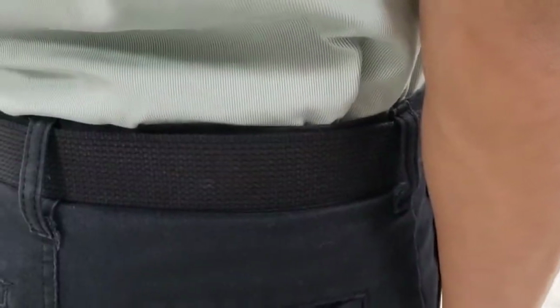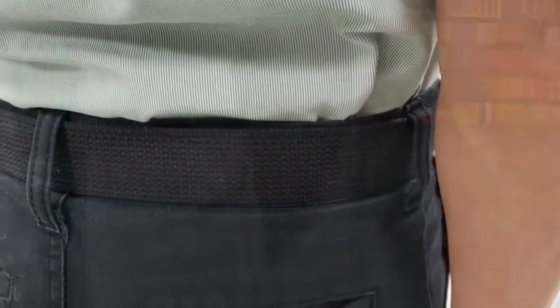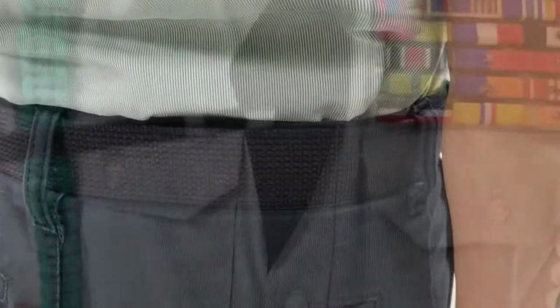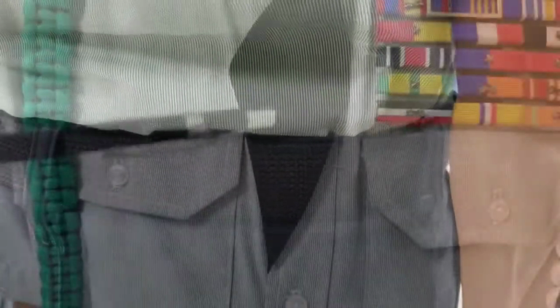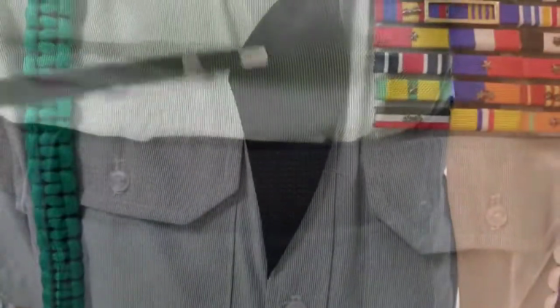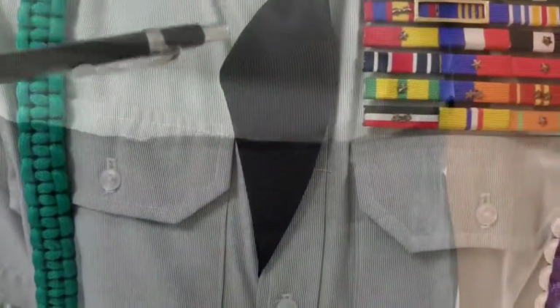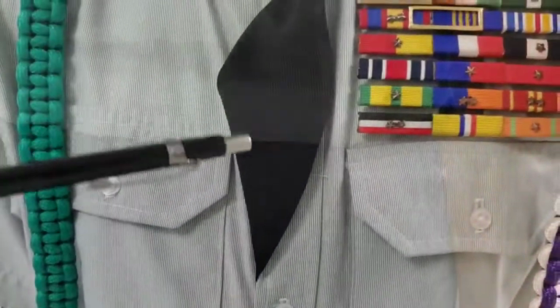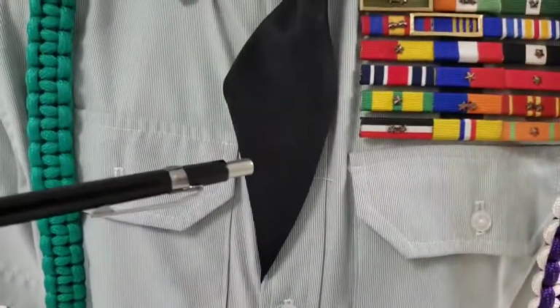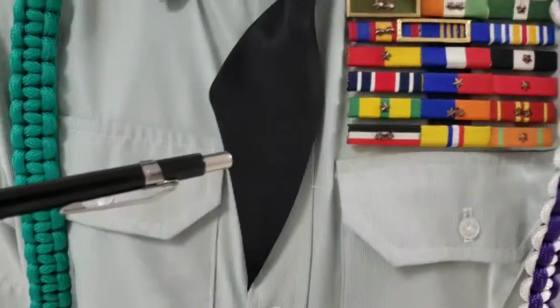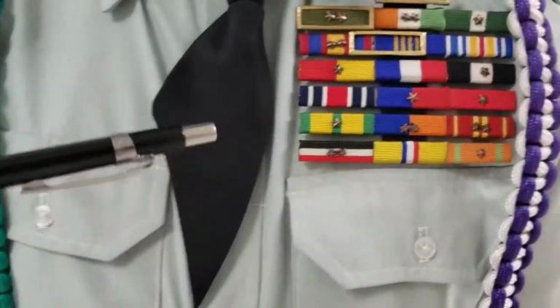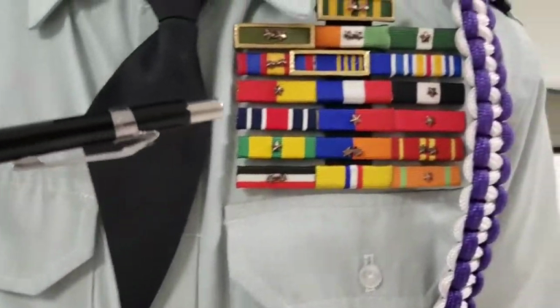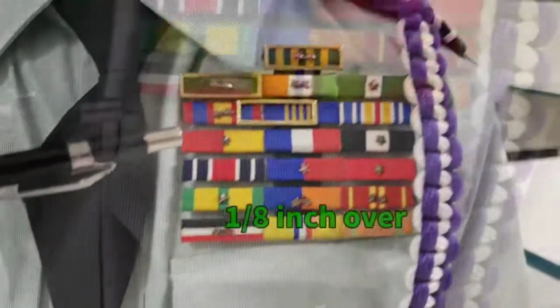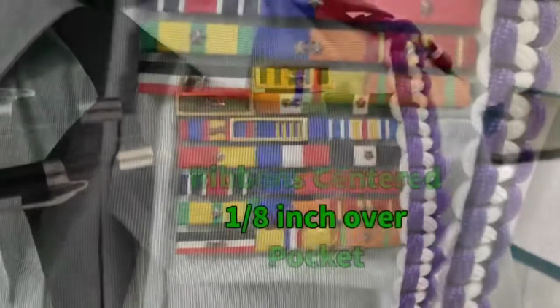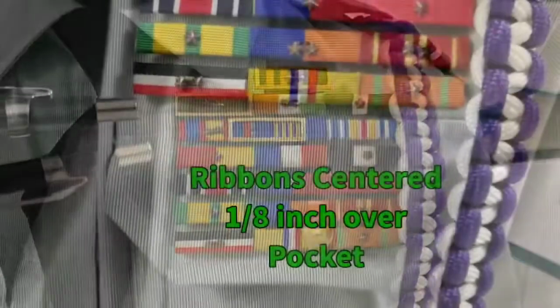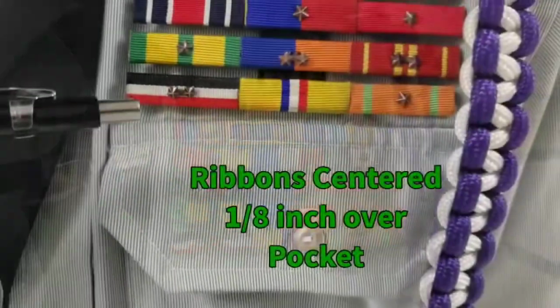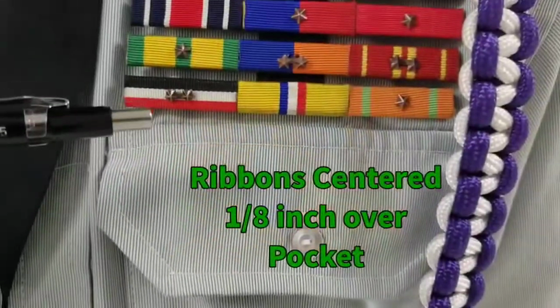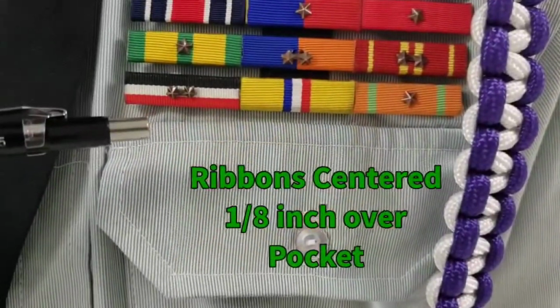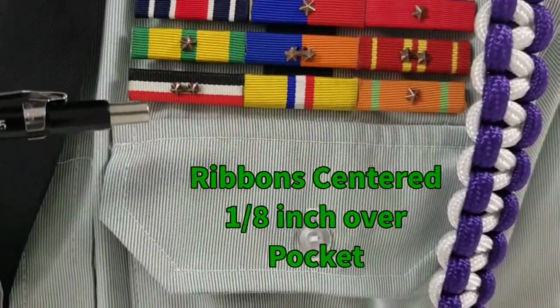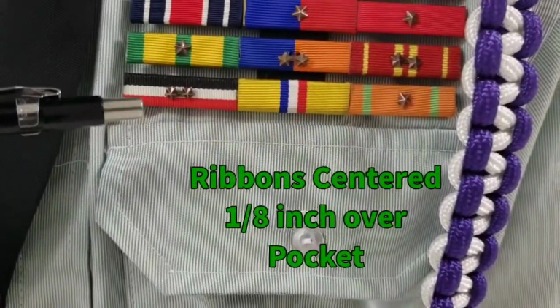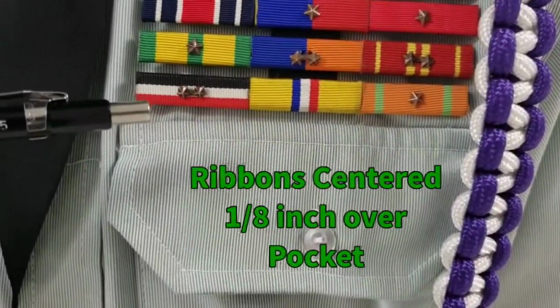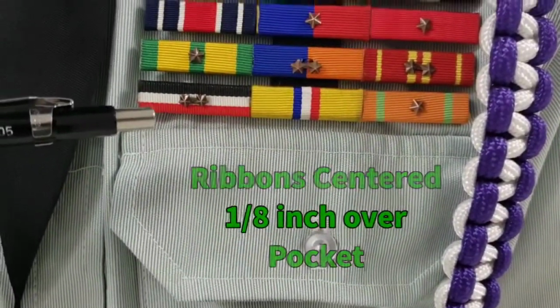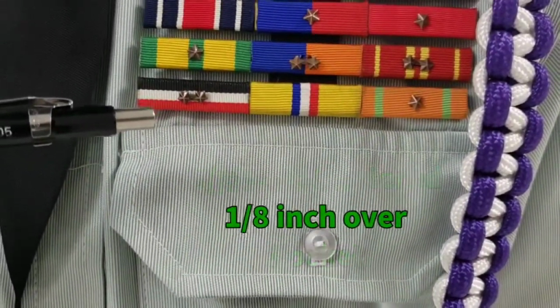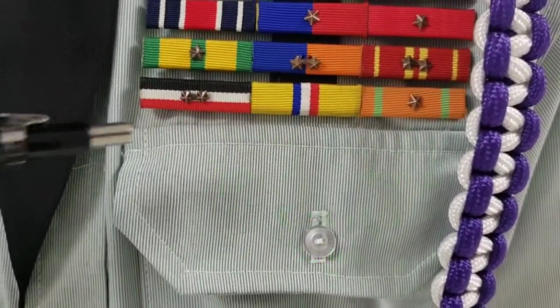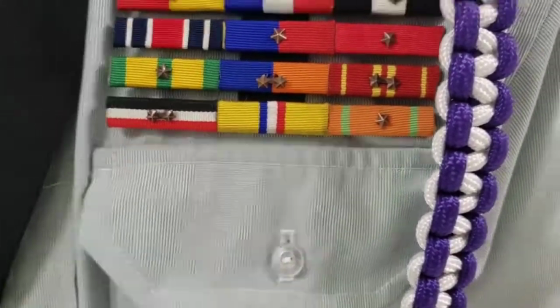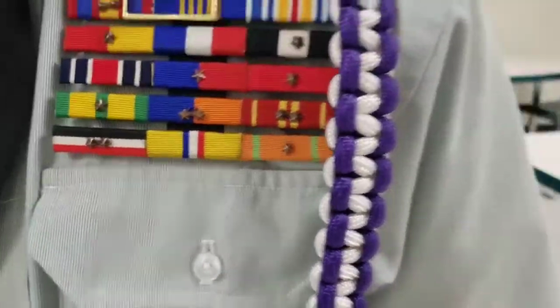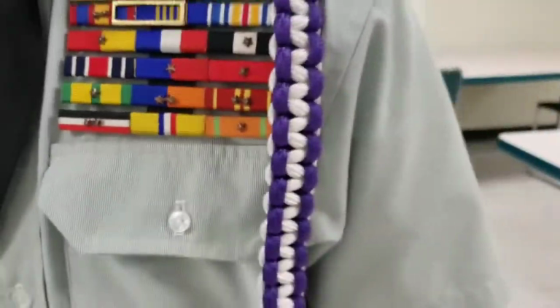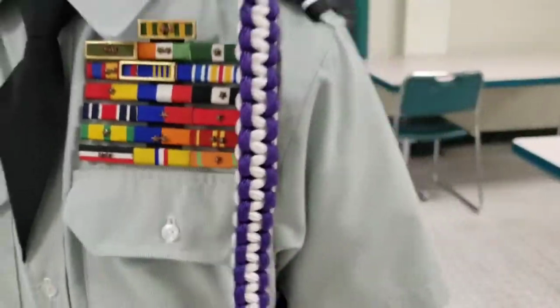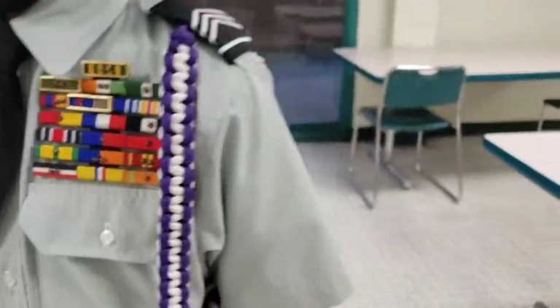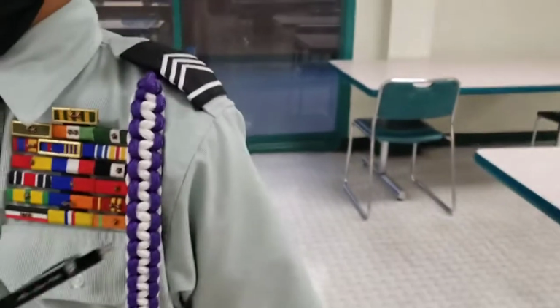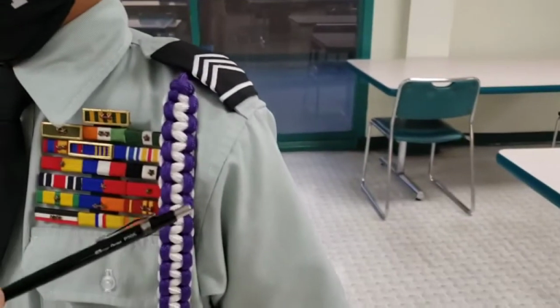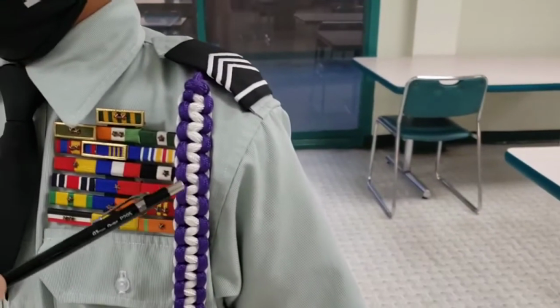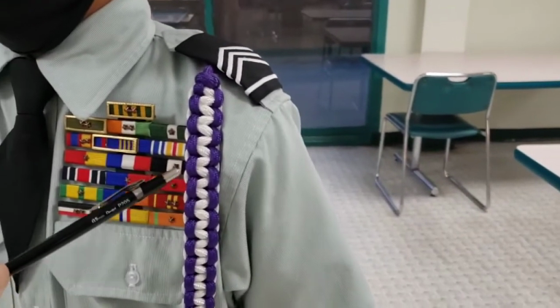The tie is tucked in past the second button. Ribbons are centered and one eighth of an inch above the top of the left pocket. The position cord is worn over the left shoulder.